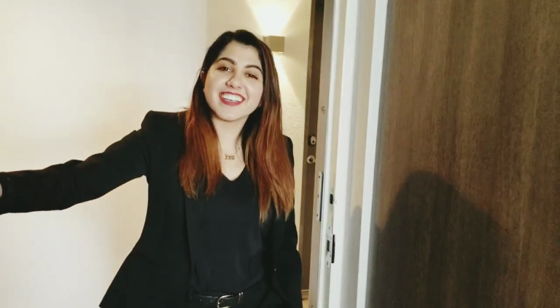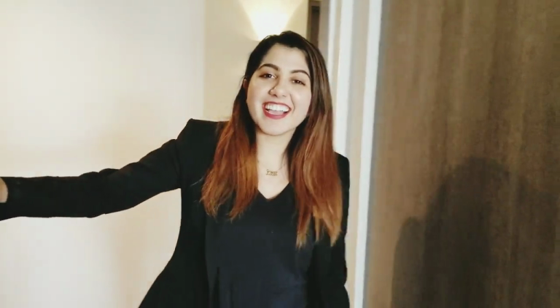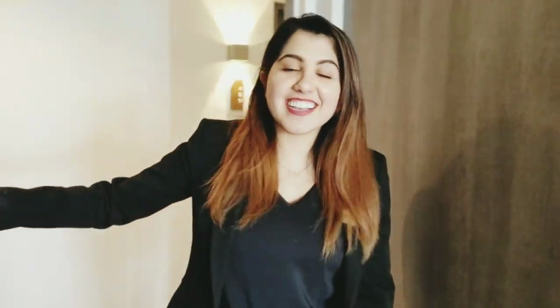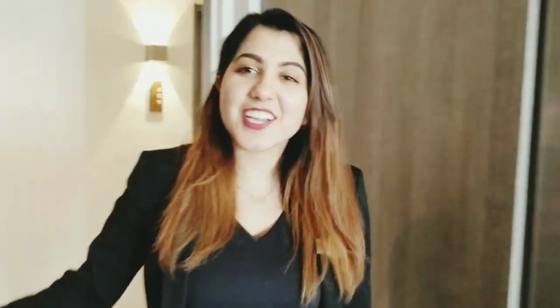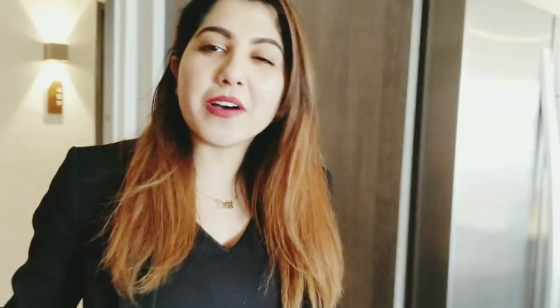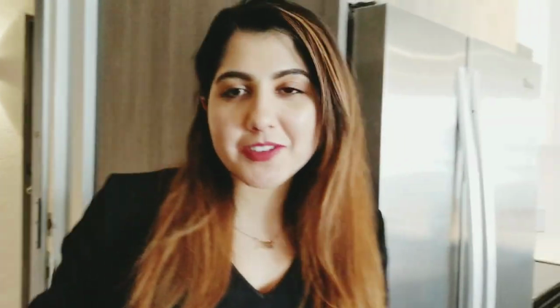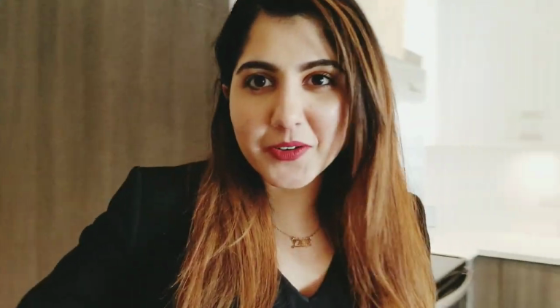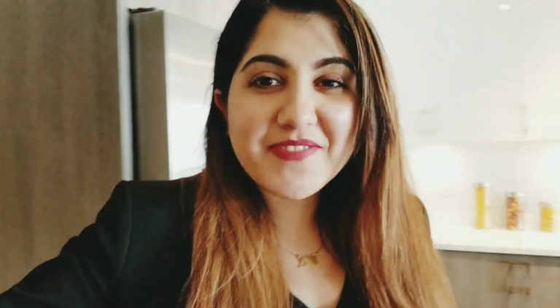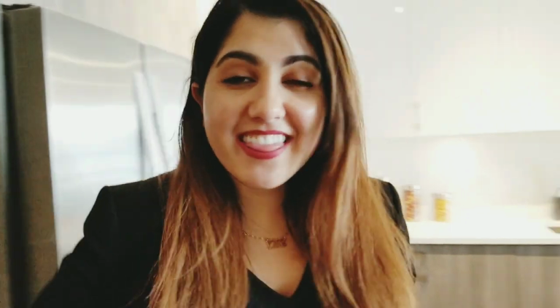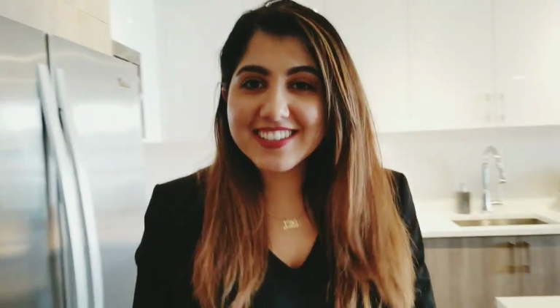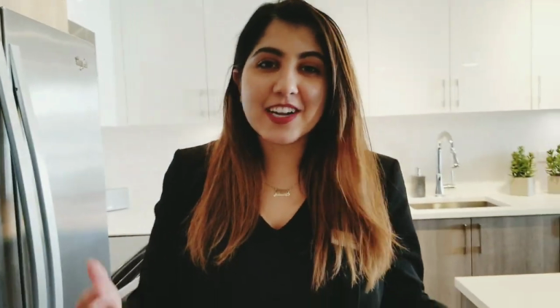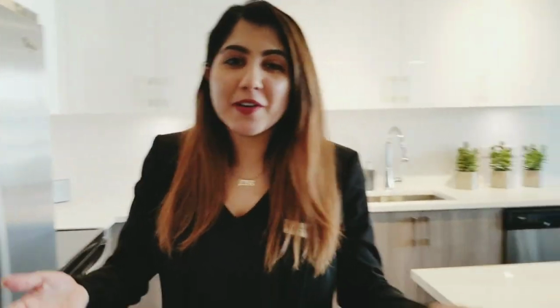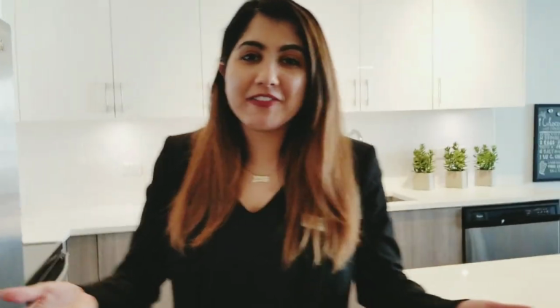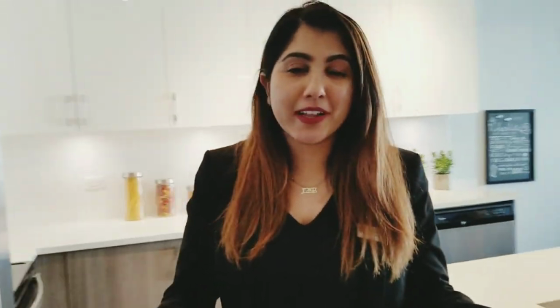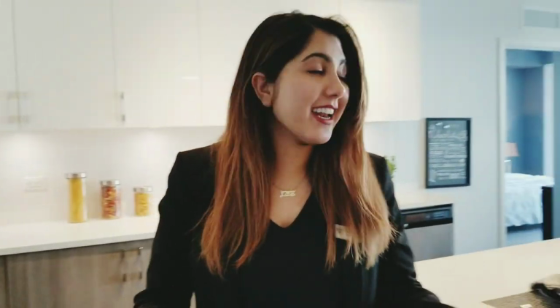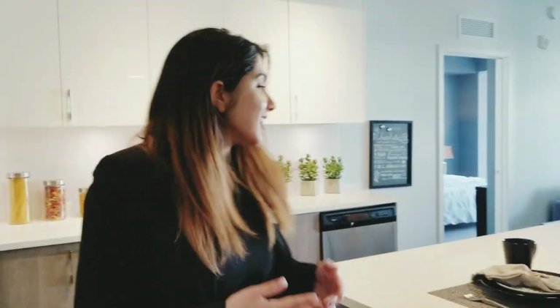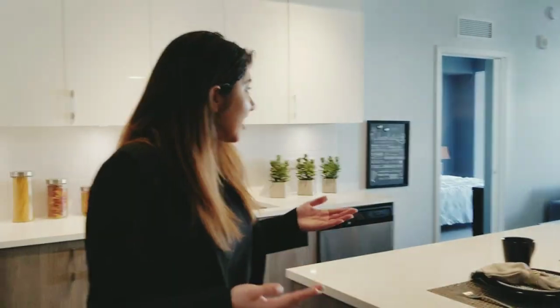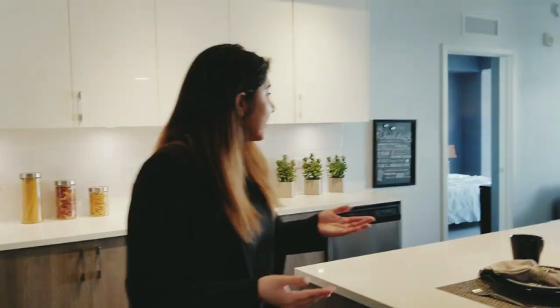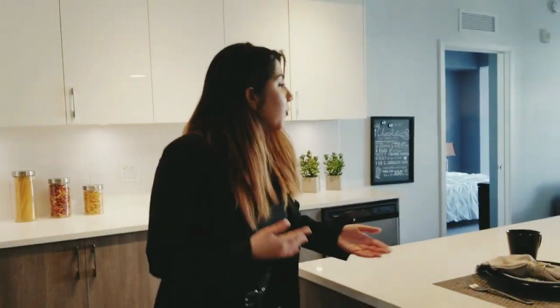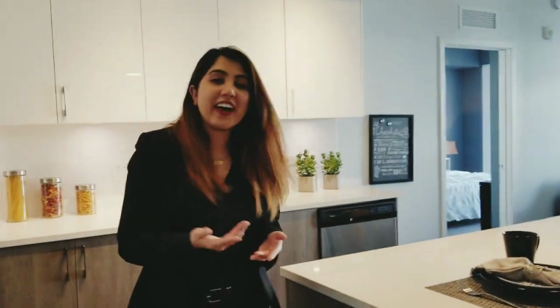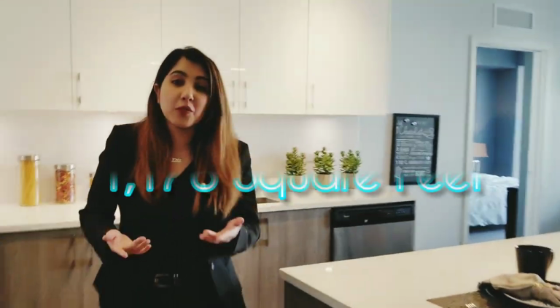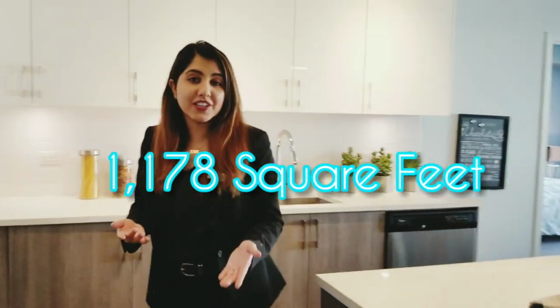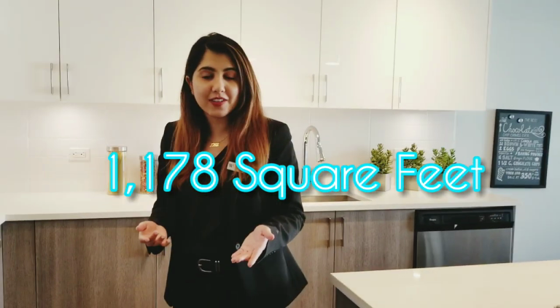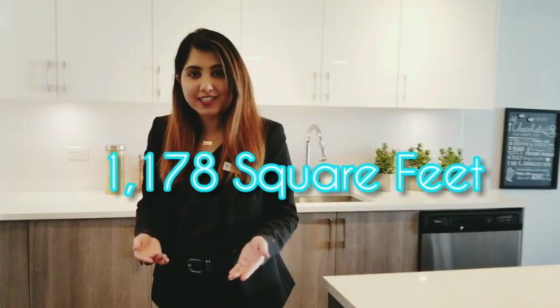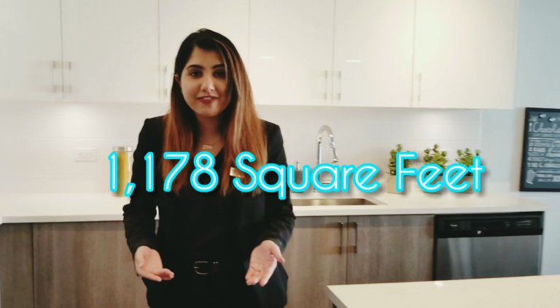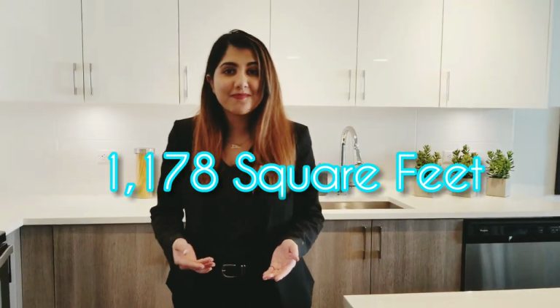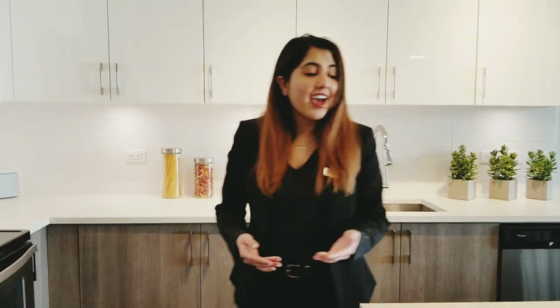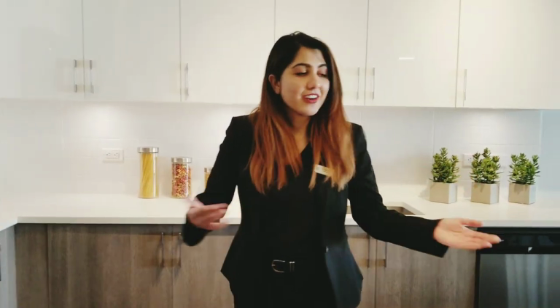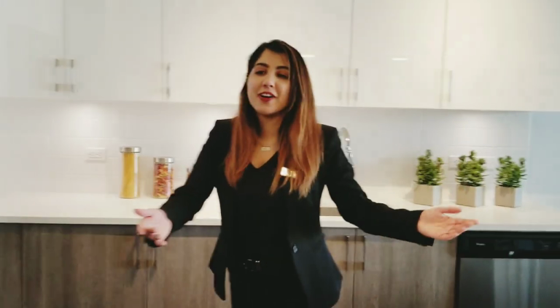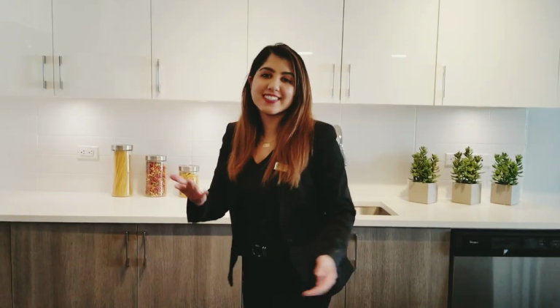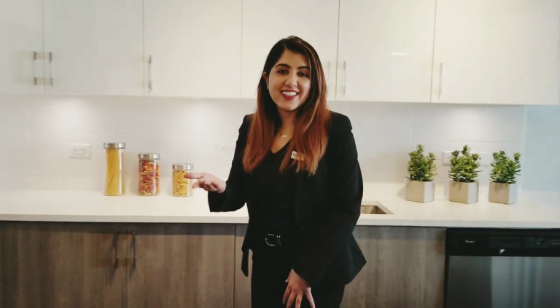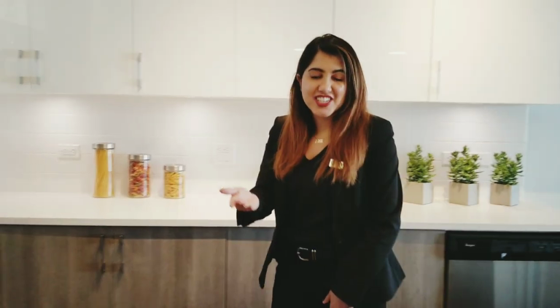Hi guys, welcome to Allure. This is our B1 floor plan. It's approximately 1,178 square feet, and right now we're standing in the kitchen.